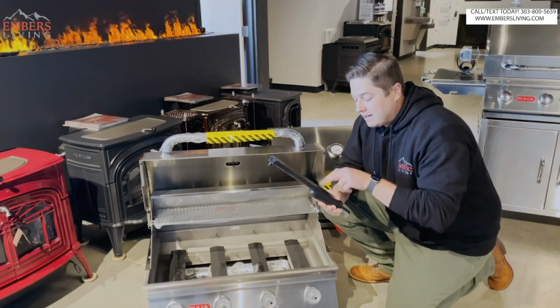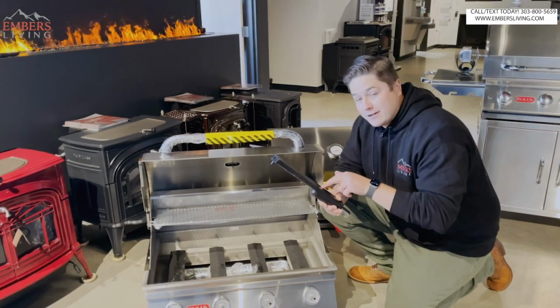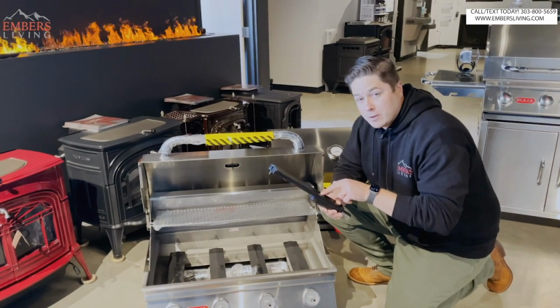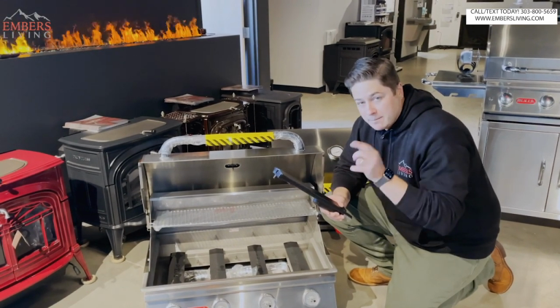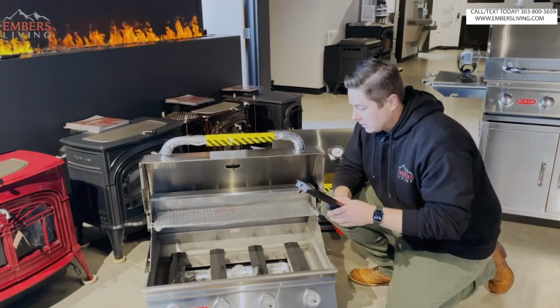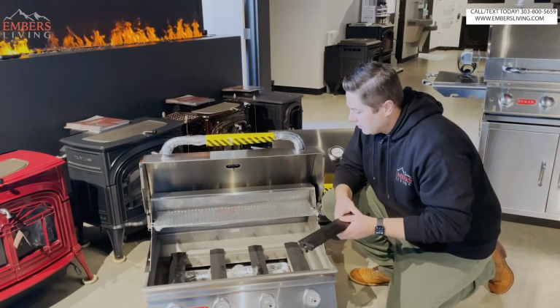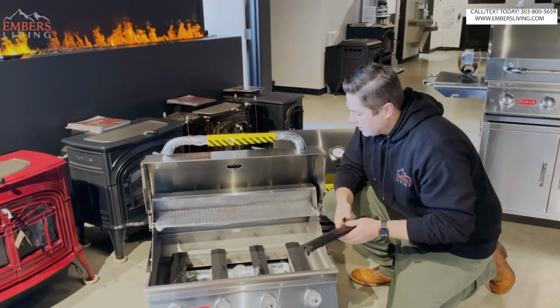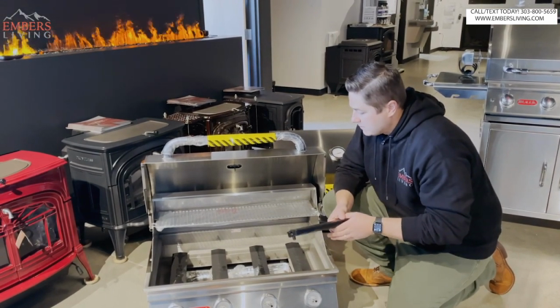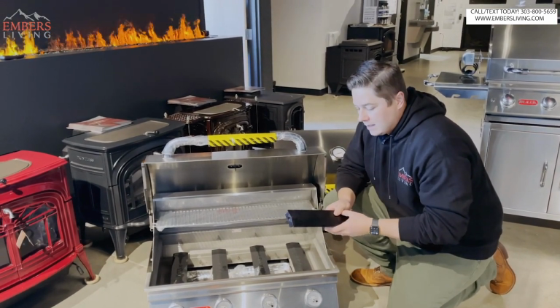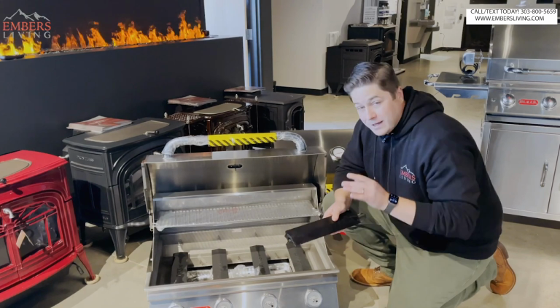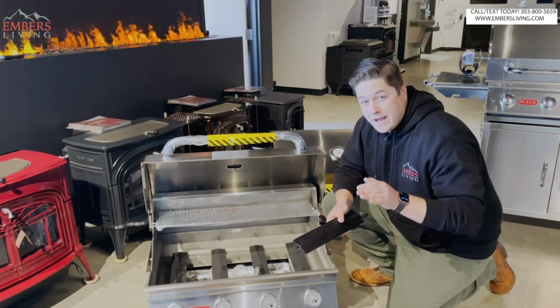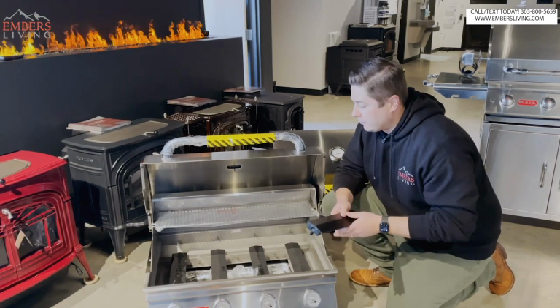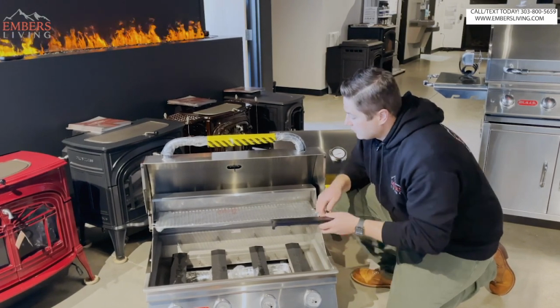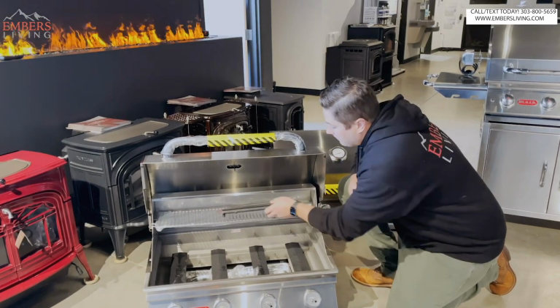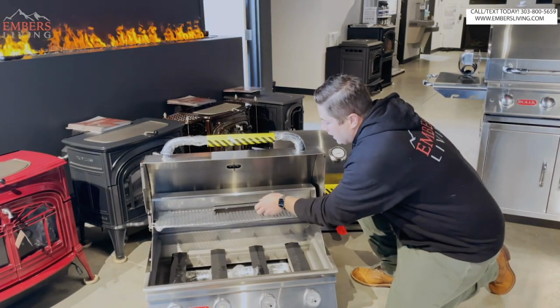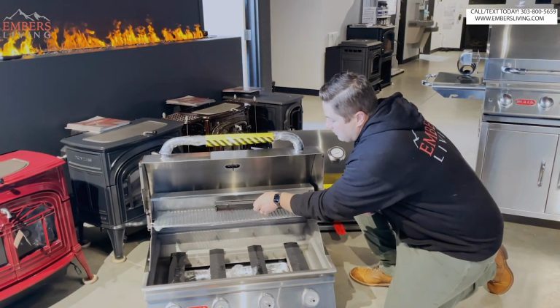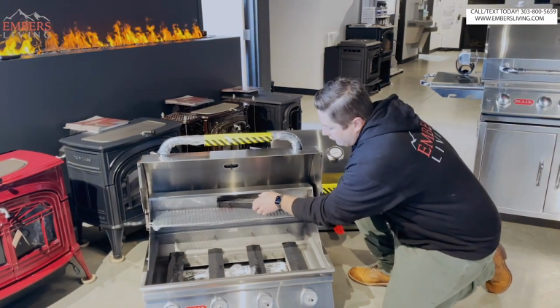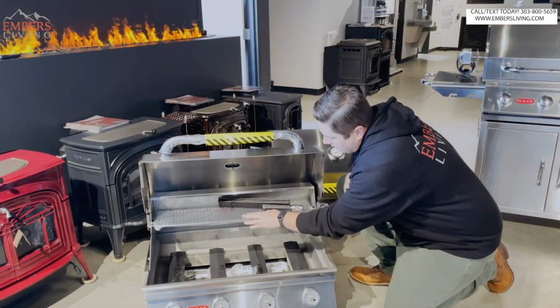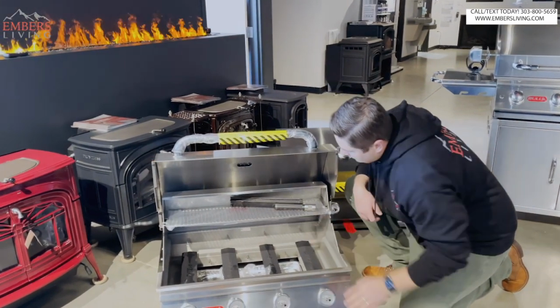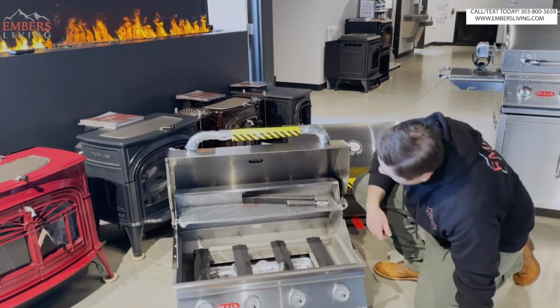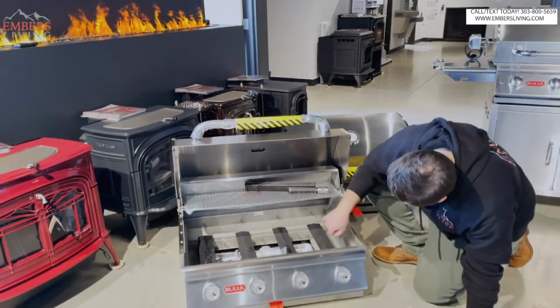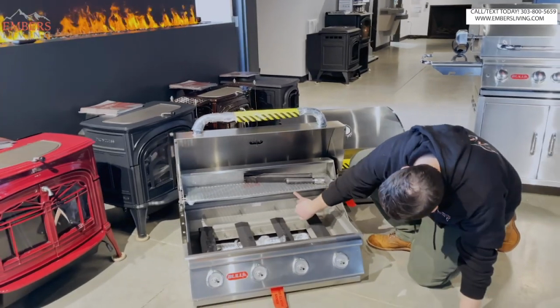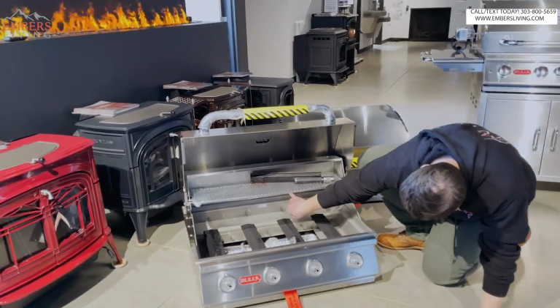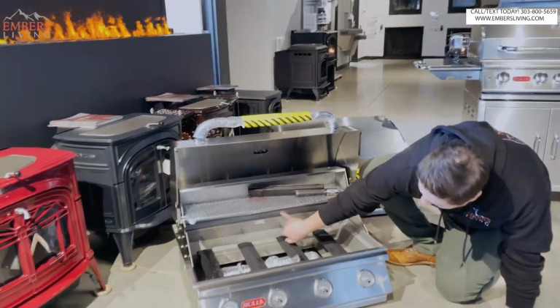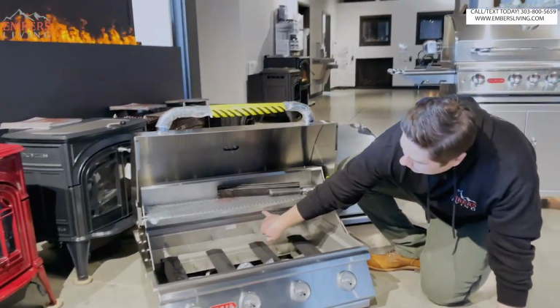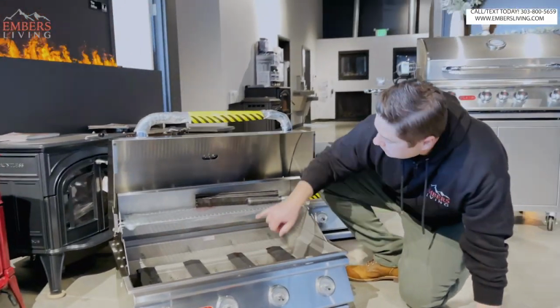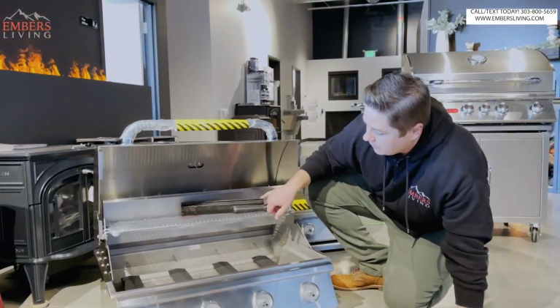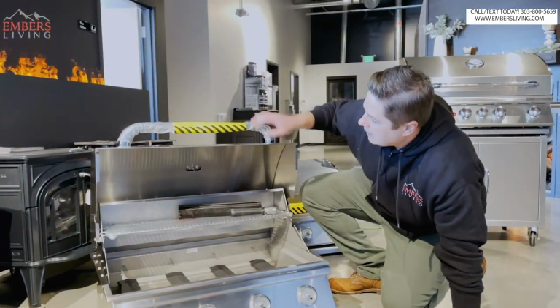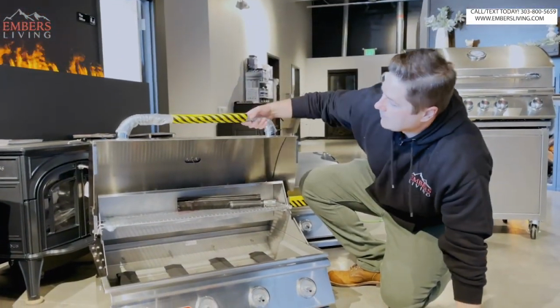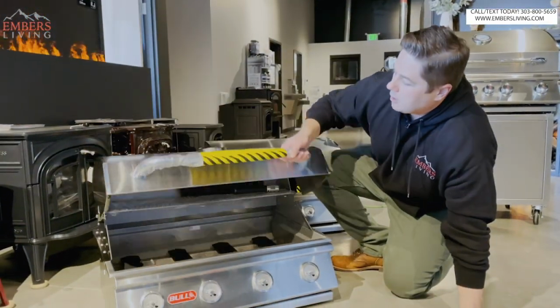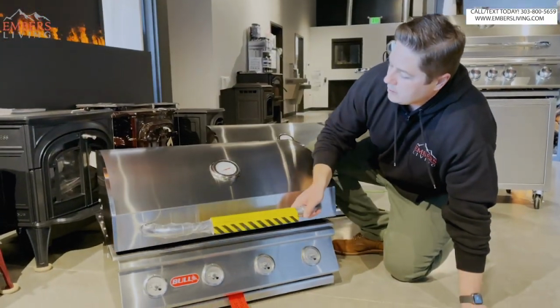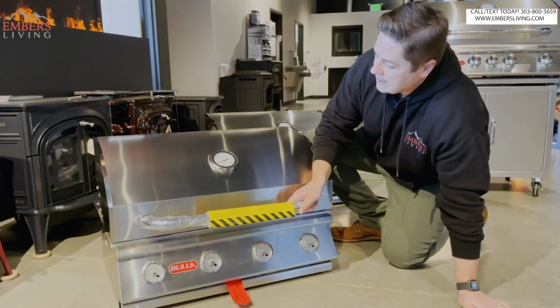Definitely heavier-duty burners - that's a better phrase to use for a more entry-level product. It does have a warming rack standard. Now this is more entry-level, so we don't have a rear burner, we don't have any lighting, but it's all 304 stainless.